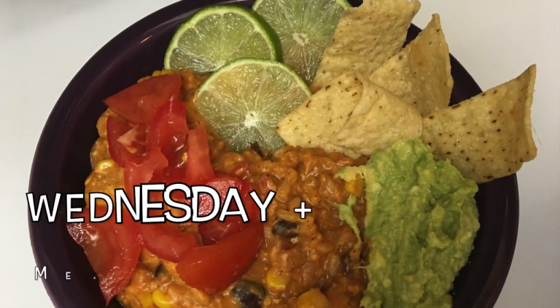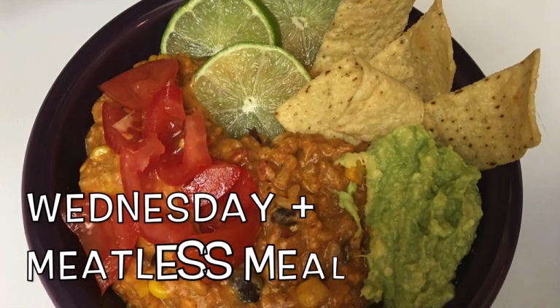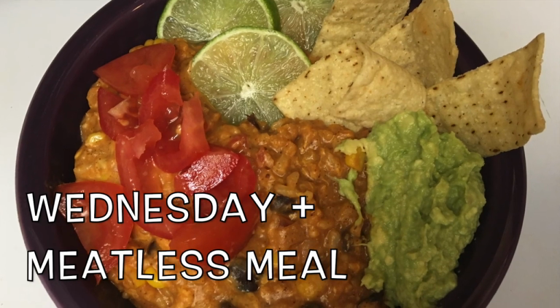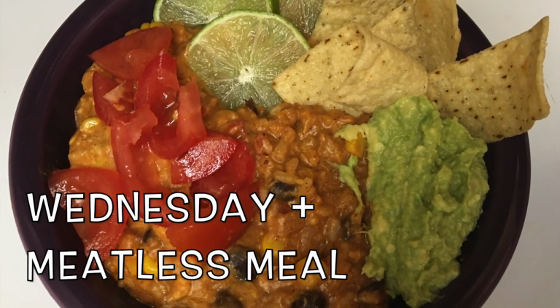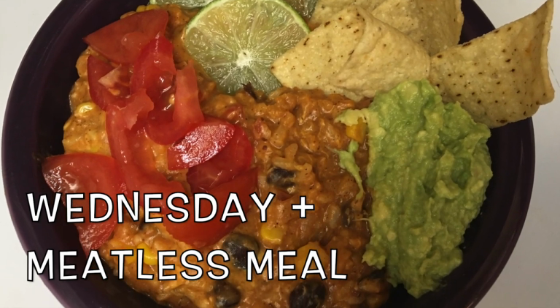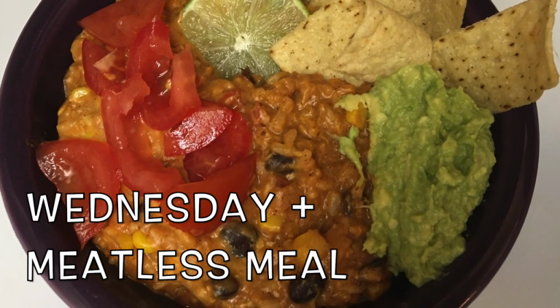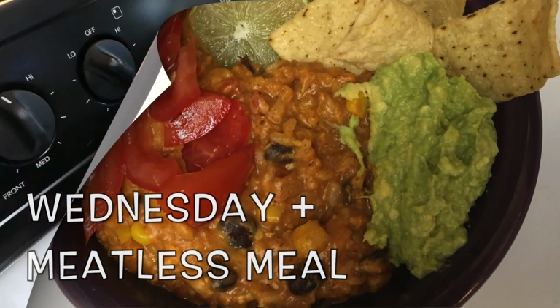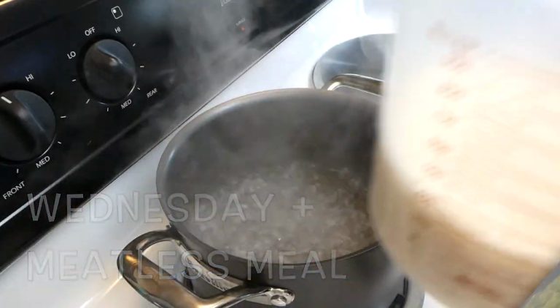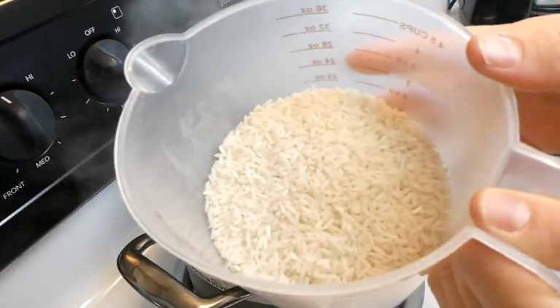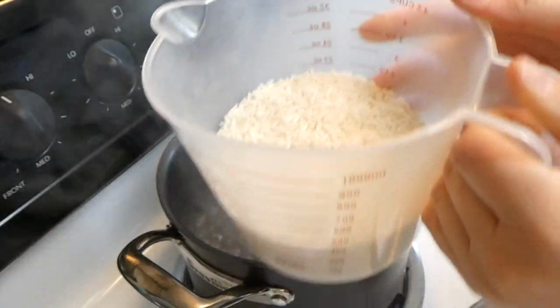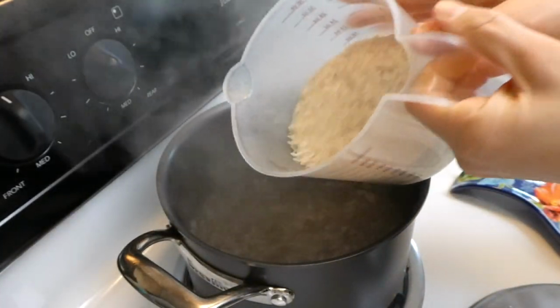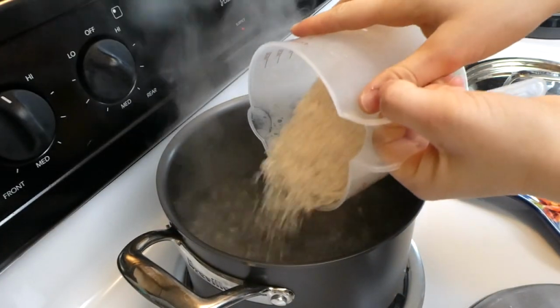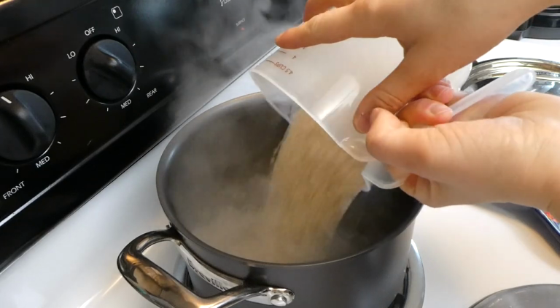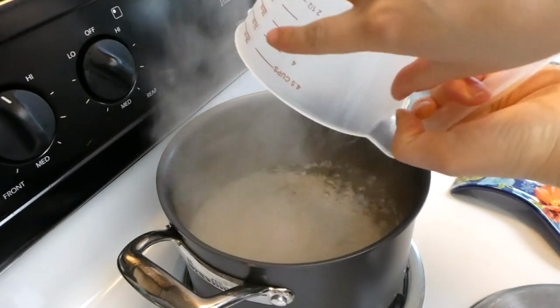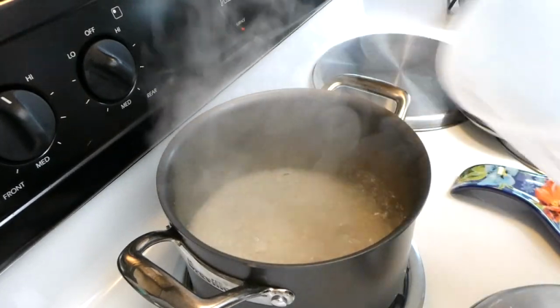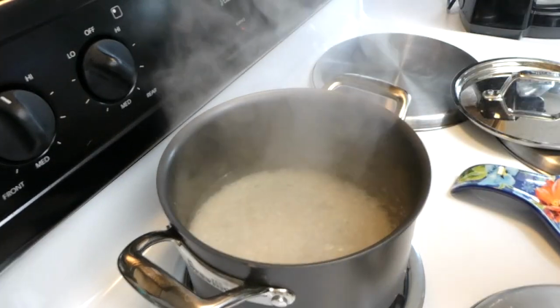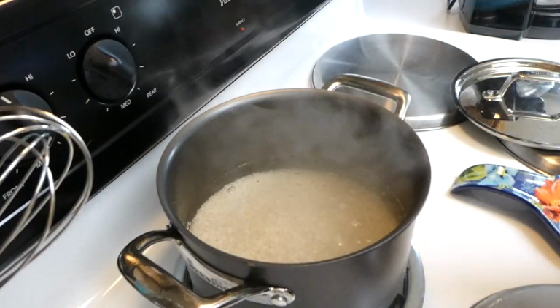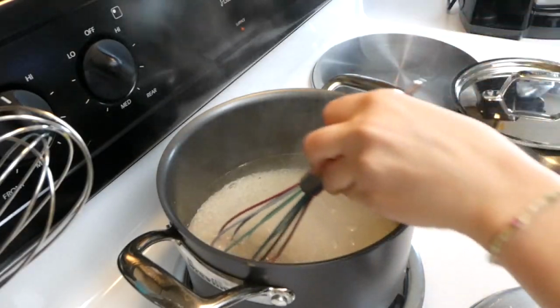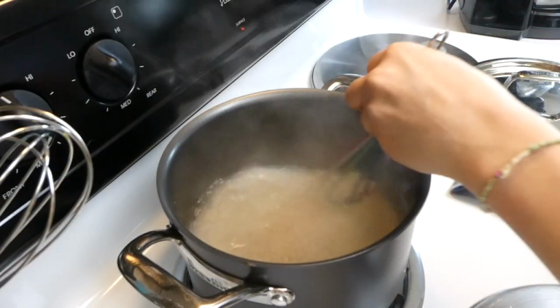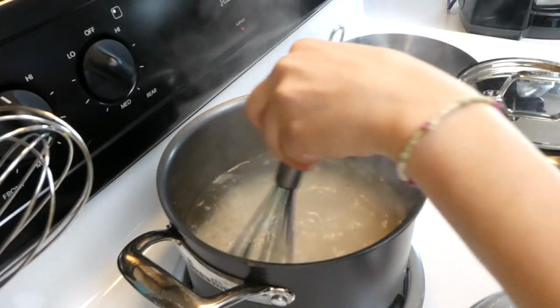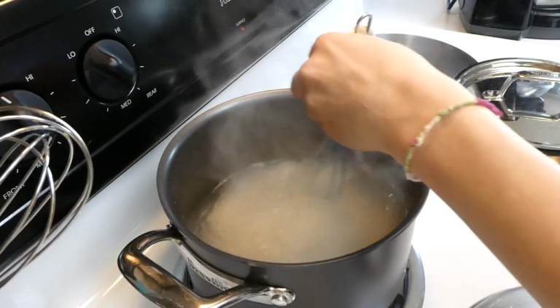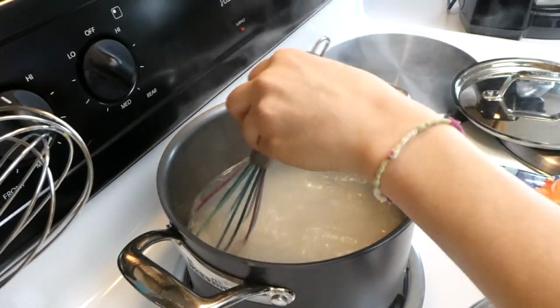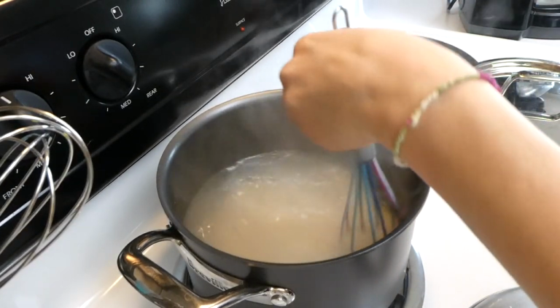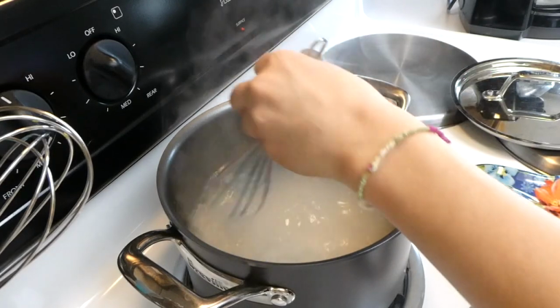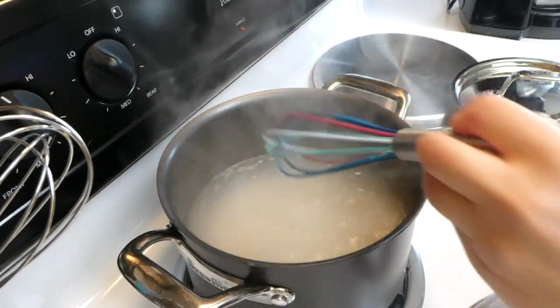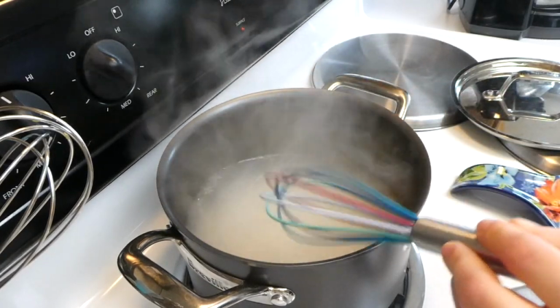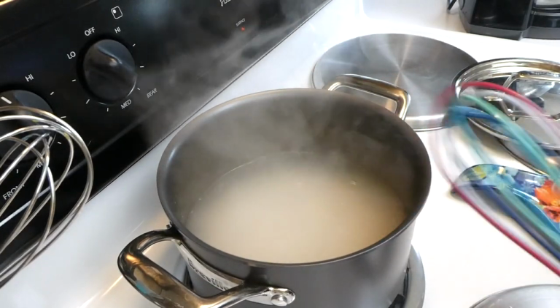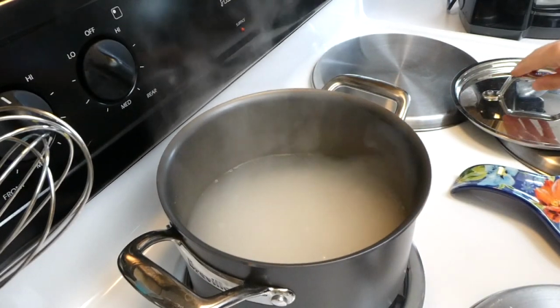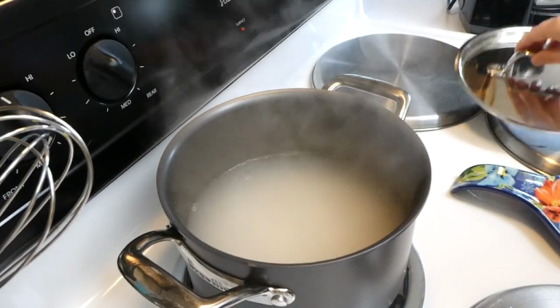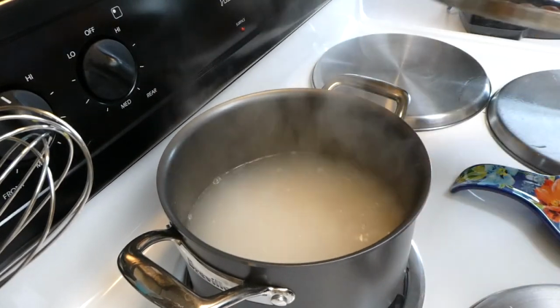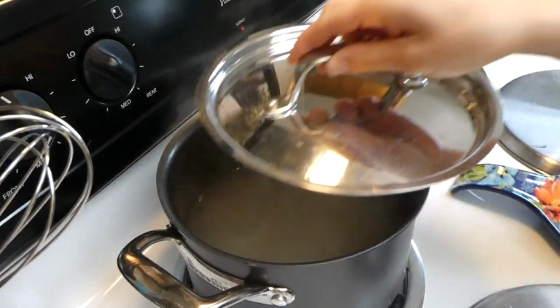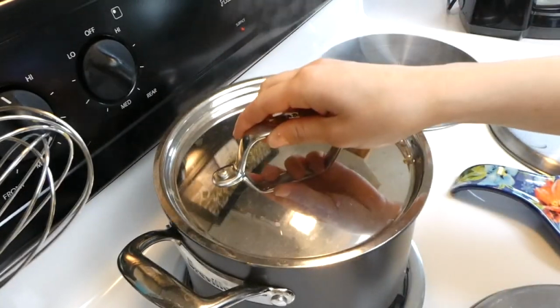For Wednesday's dinner, we had our meatless meal of the week and it was definitely a crowd pleaser — we all loved it. I'm starting by cooking two cups of white rice in a pot. You could use brown rice if that's what you have on hand, but I just have a lot of white rice right now.